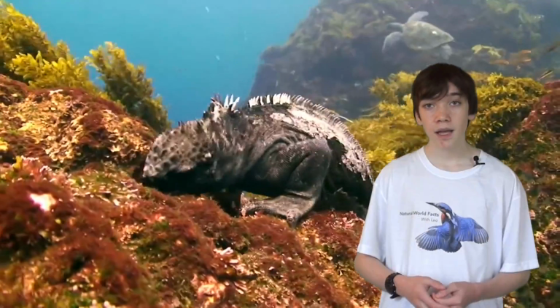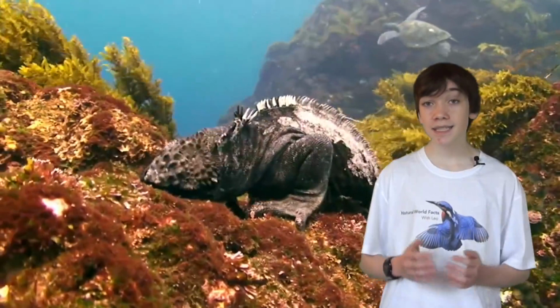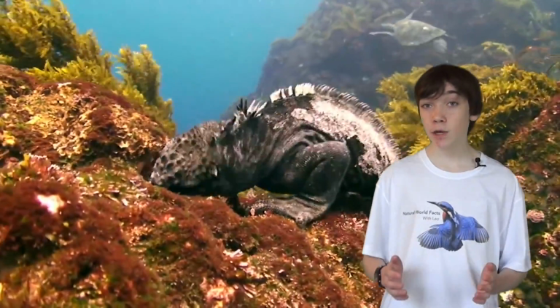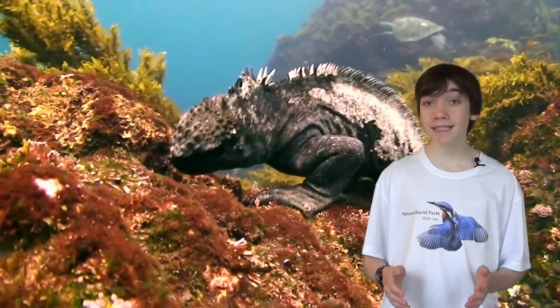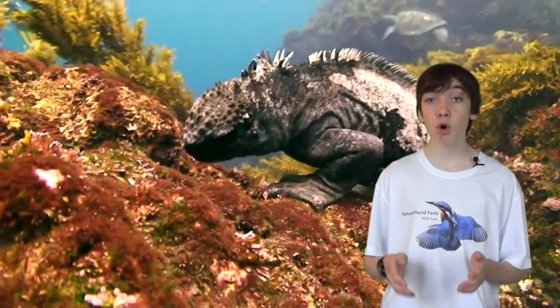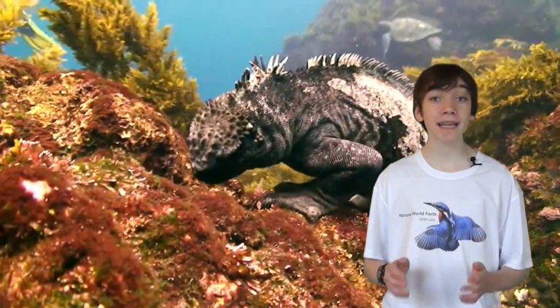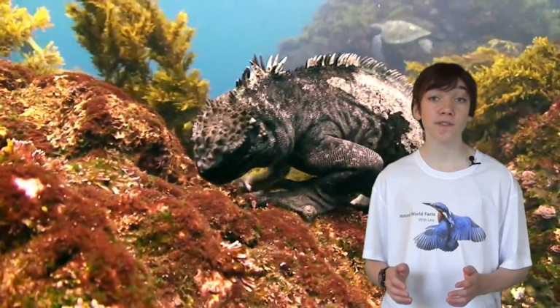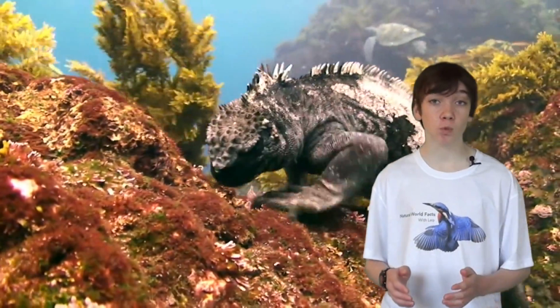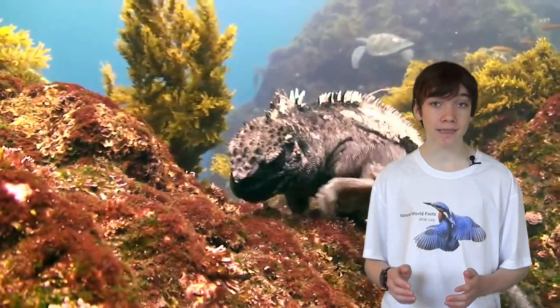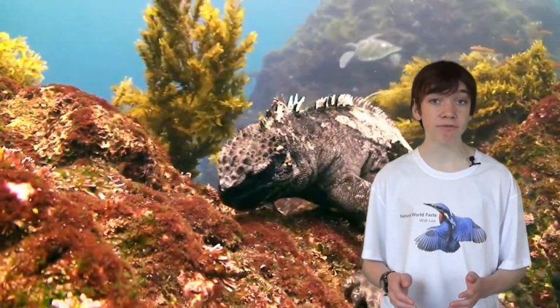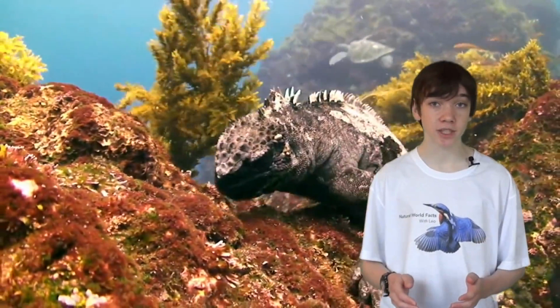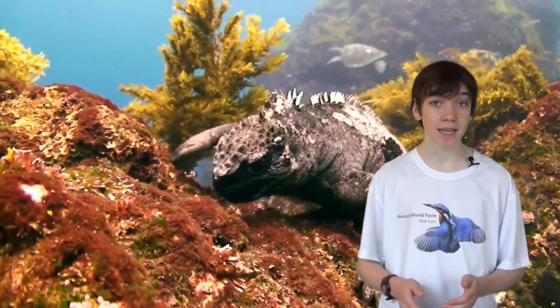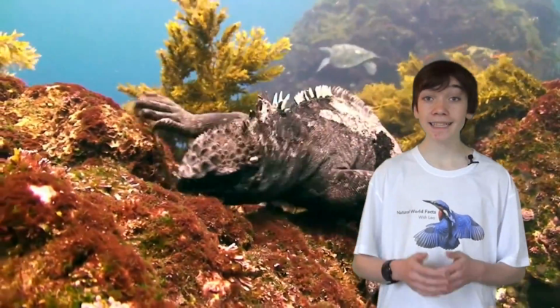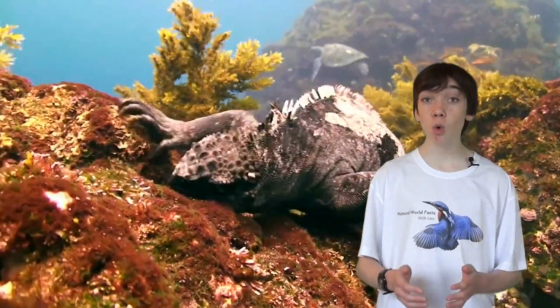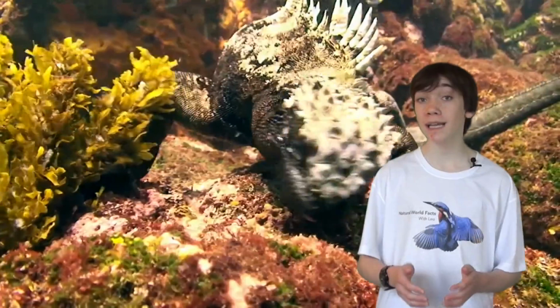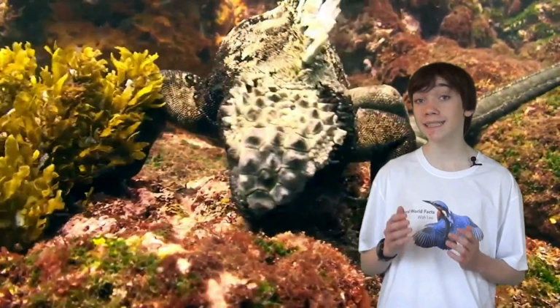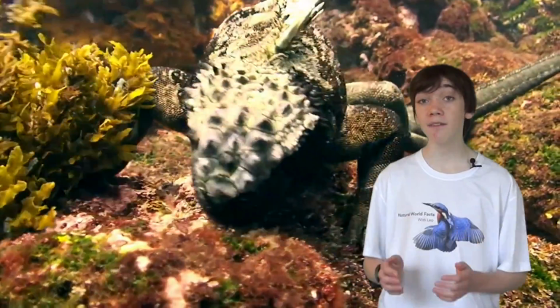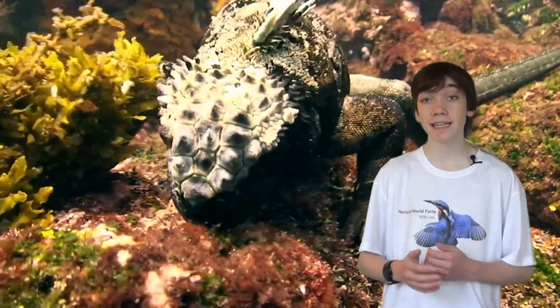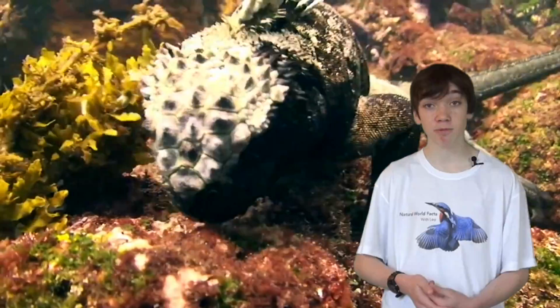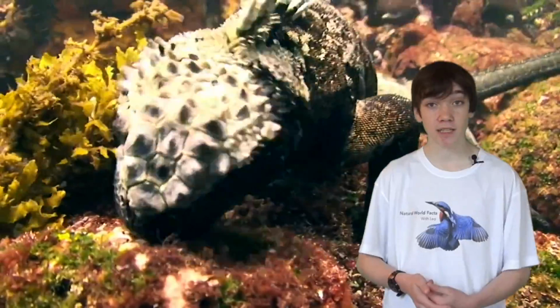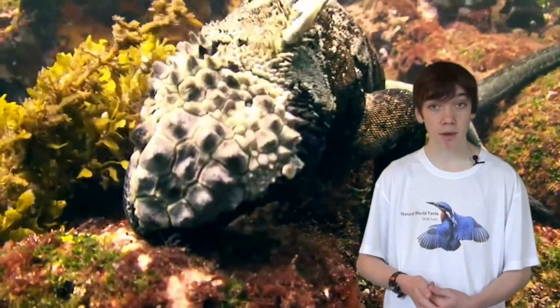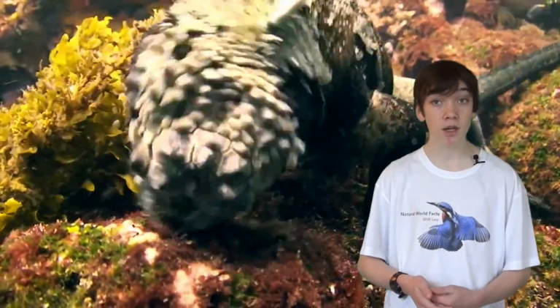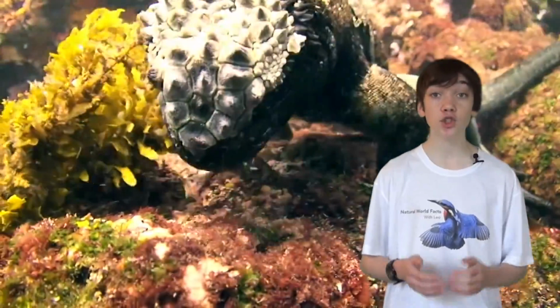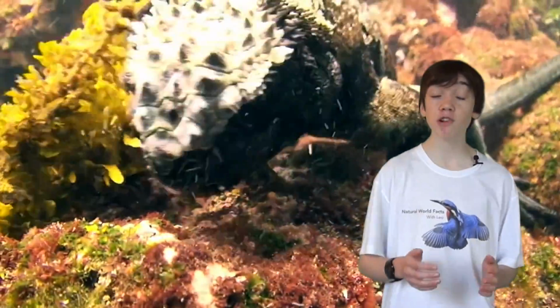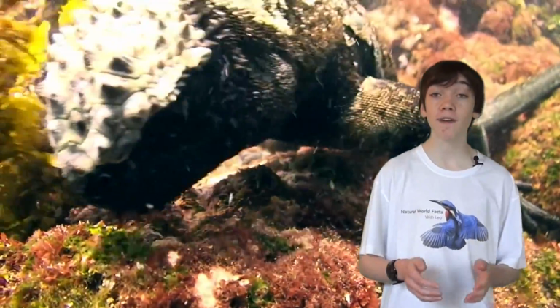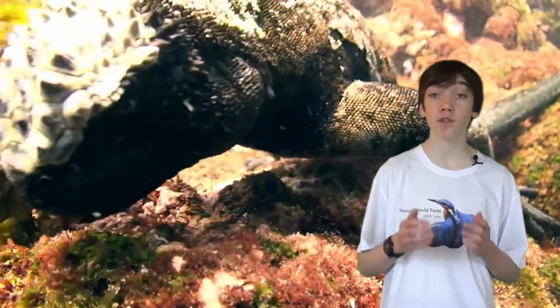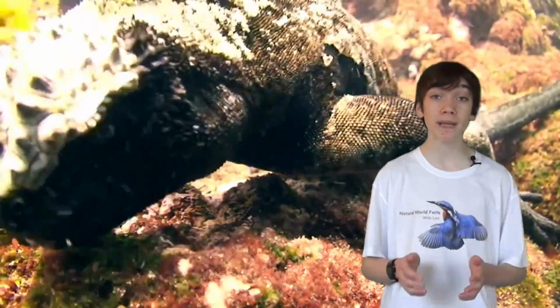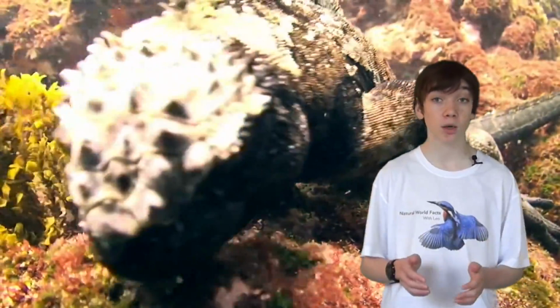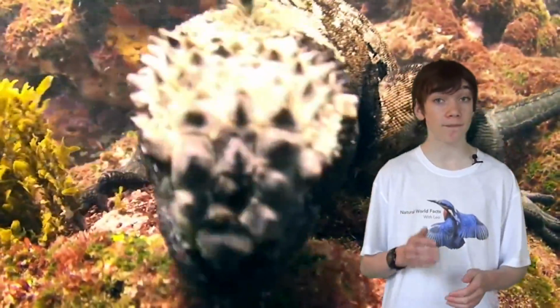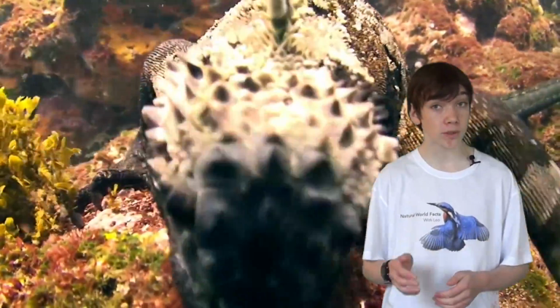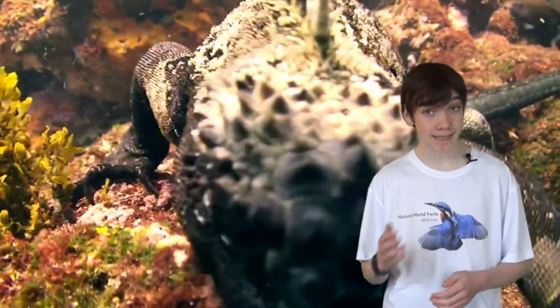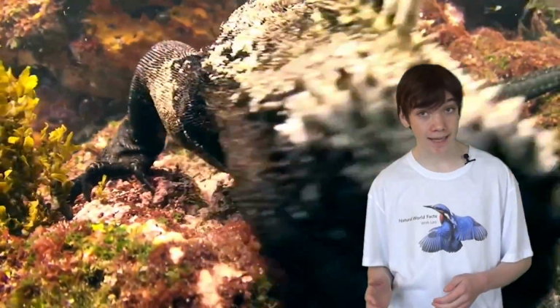As seaweed is more plentiful in warmer temperatures, this Iguana eats heavily in the spring and summer to store up fat for the winter when food is scarce.